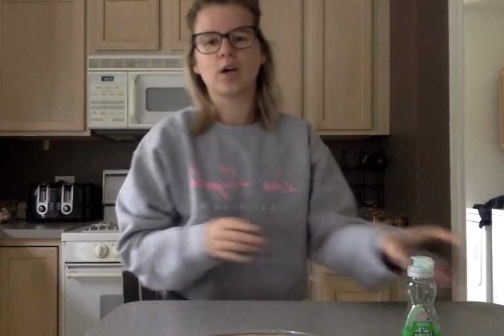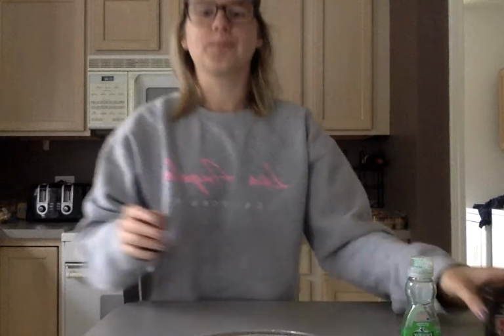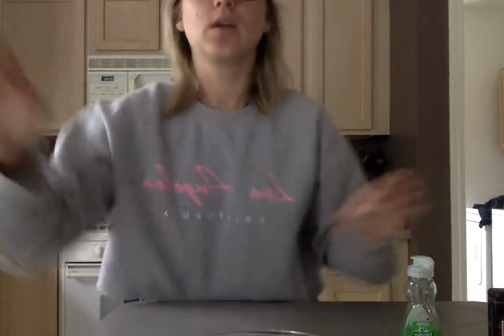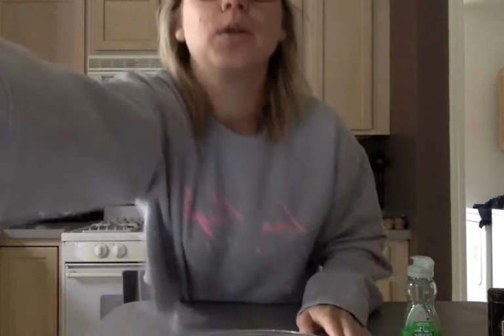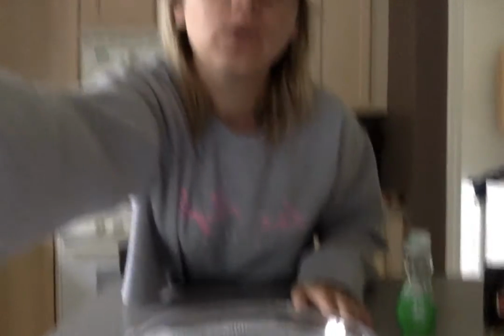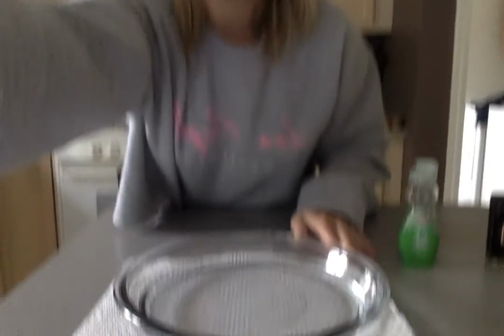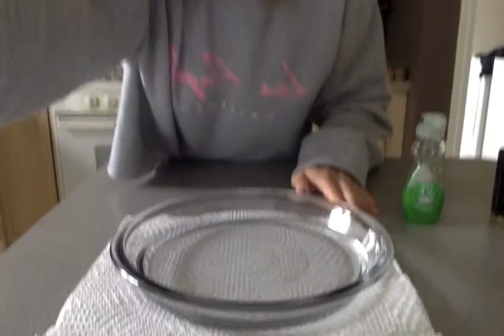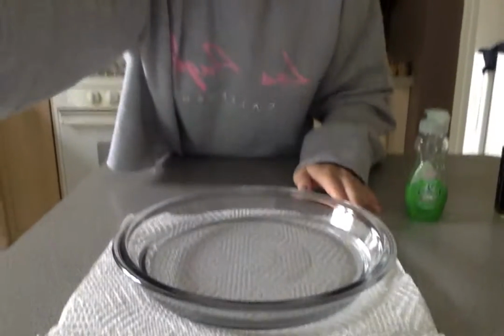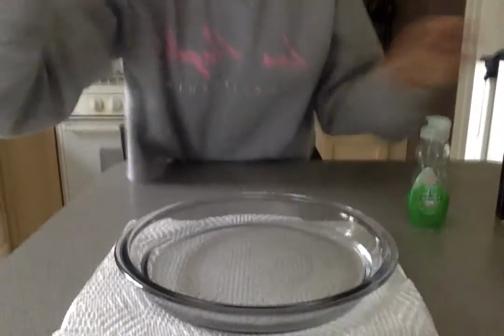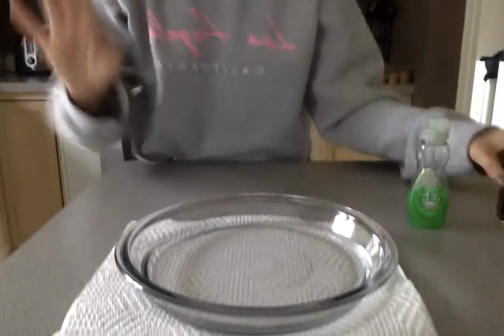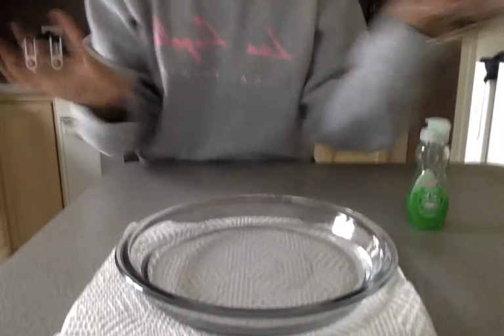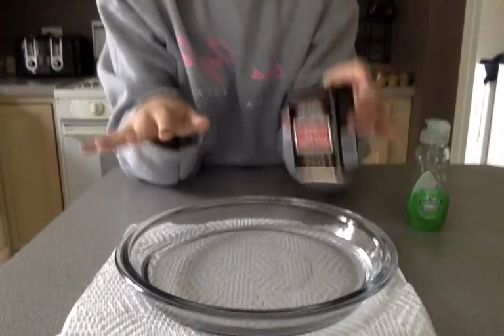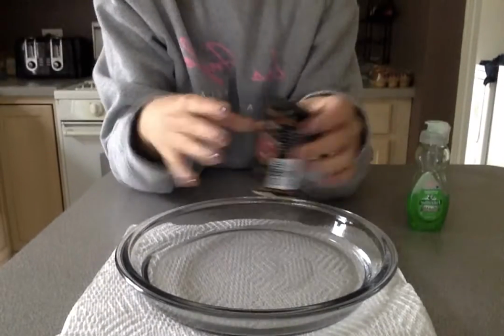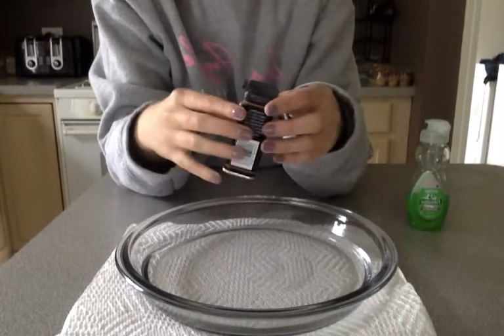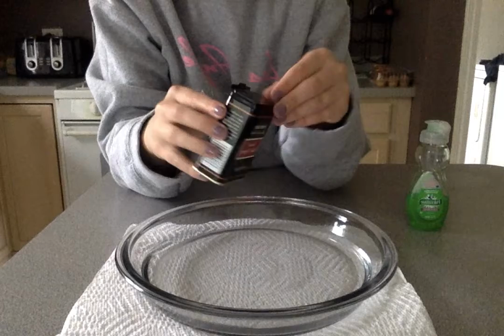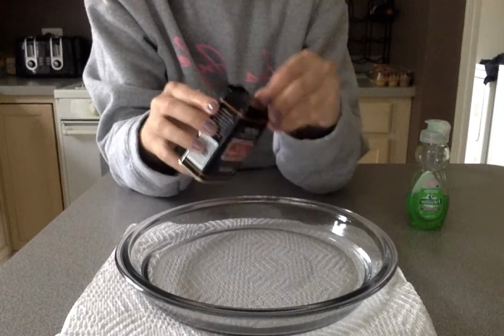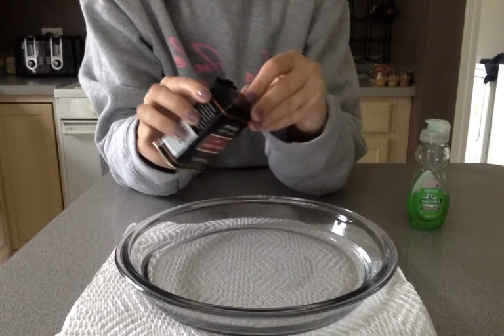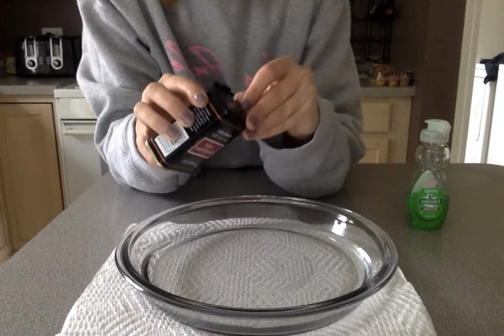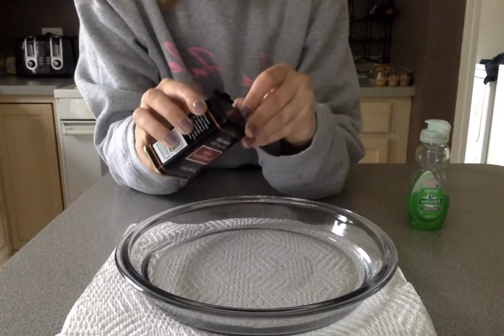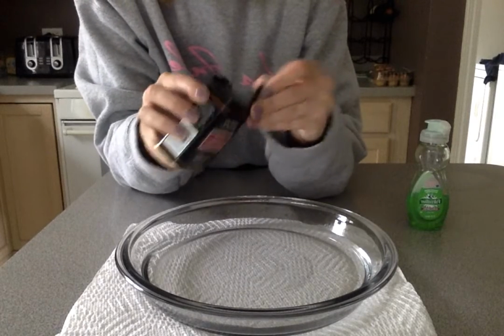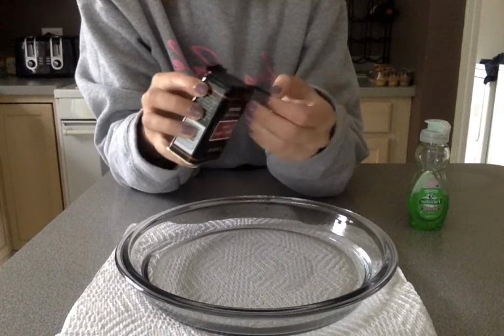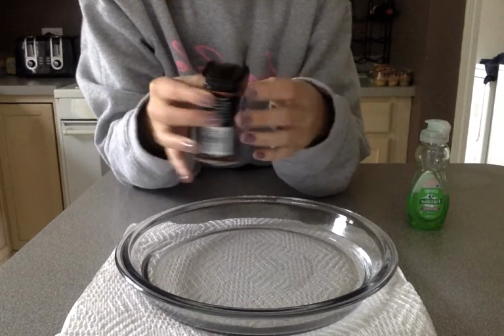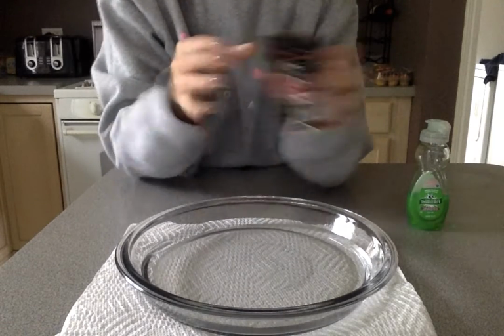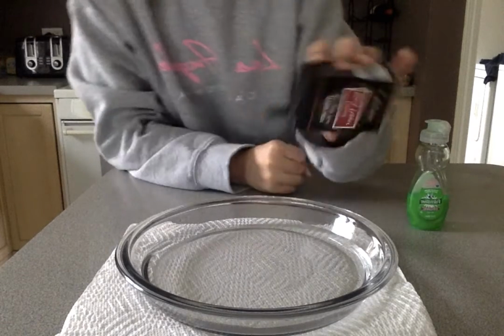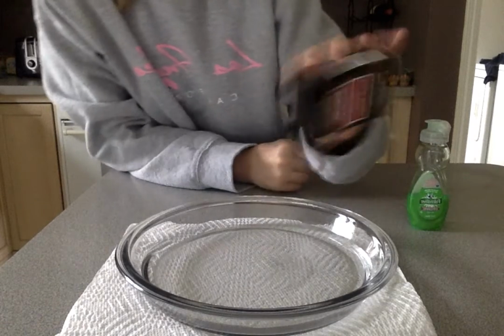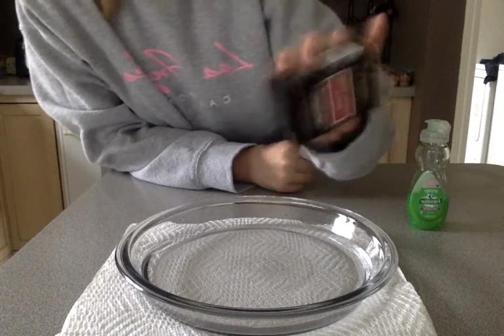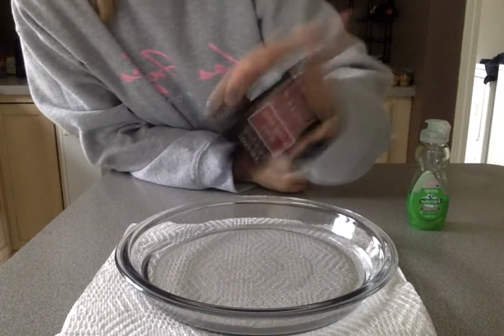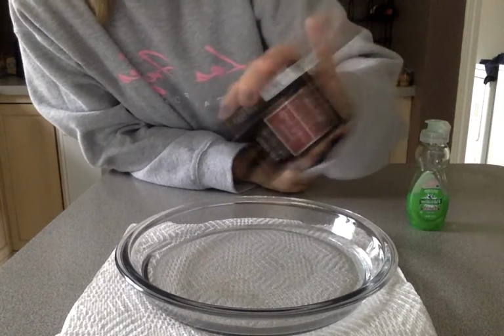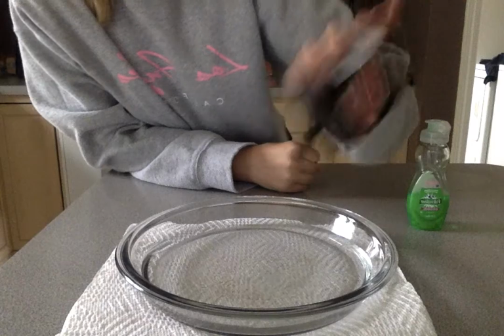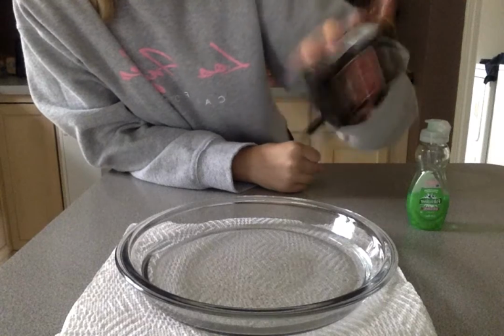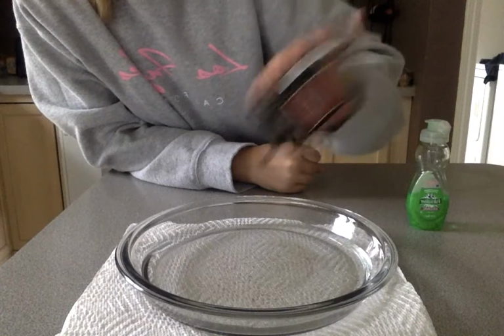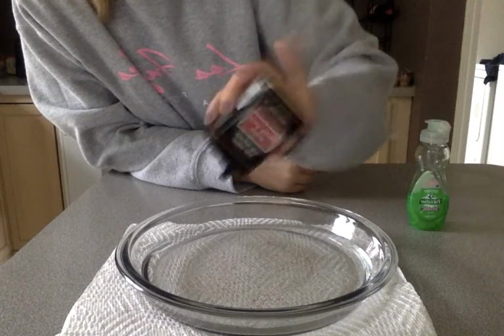When you go to wash your hands you have all these germs on your hands. Some are good and some are bad, but to make sure that we are staying healthy we need to wash them away.